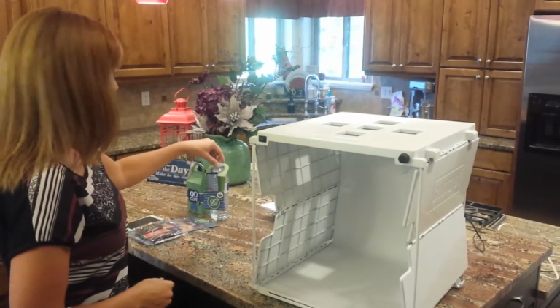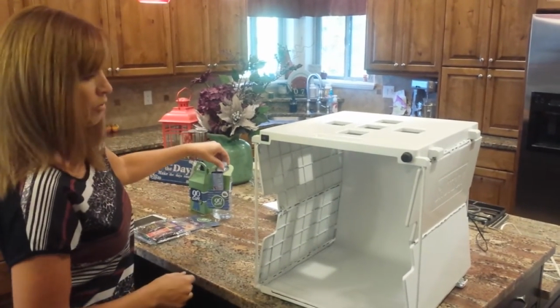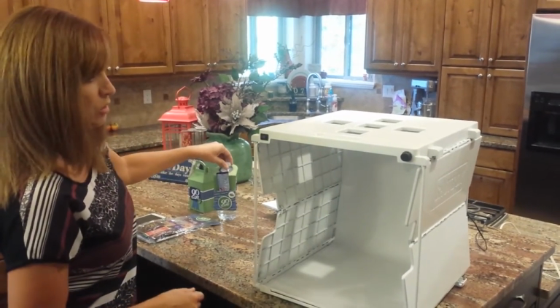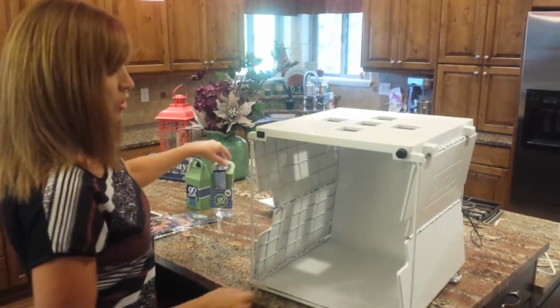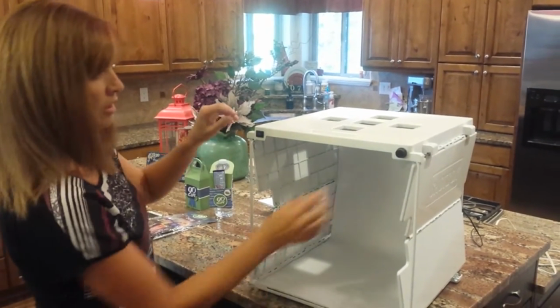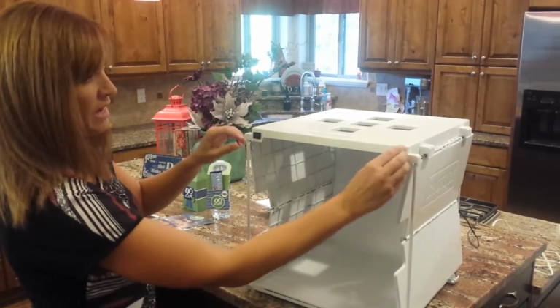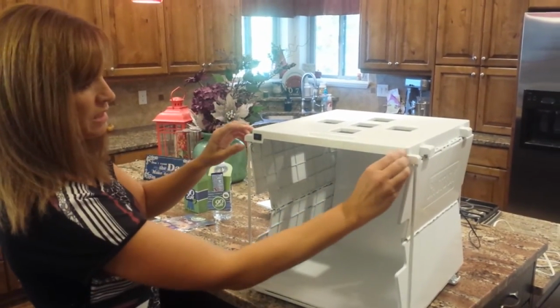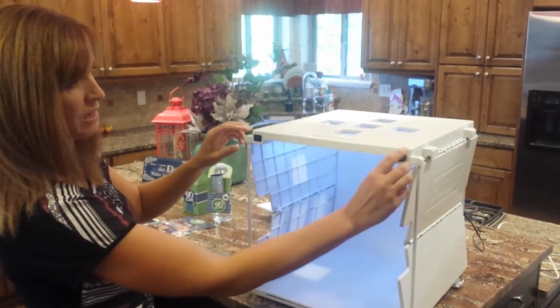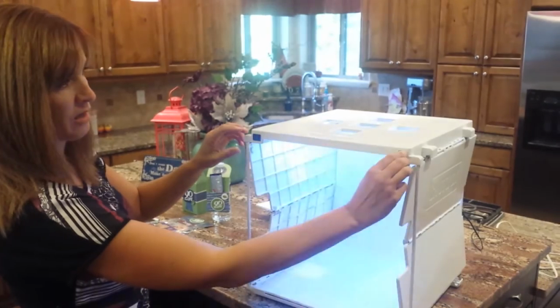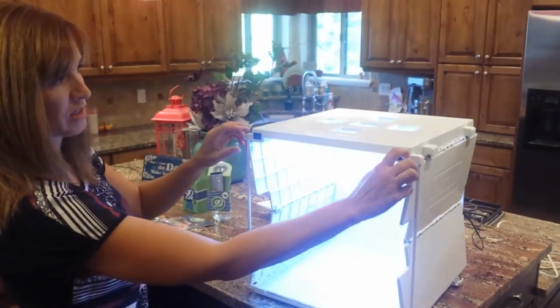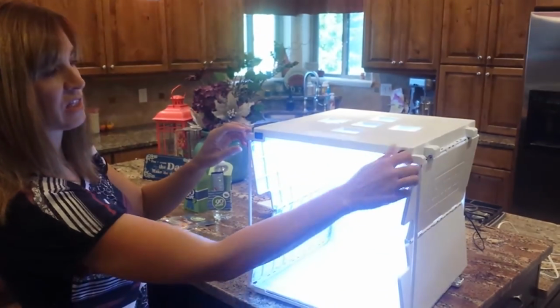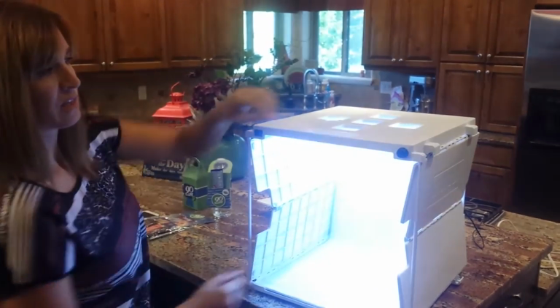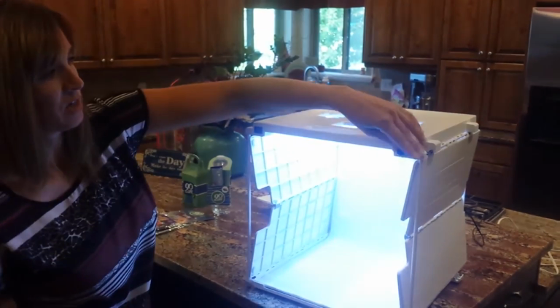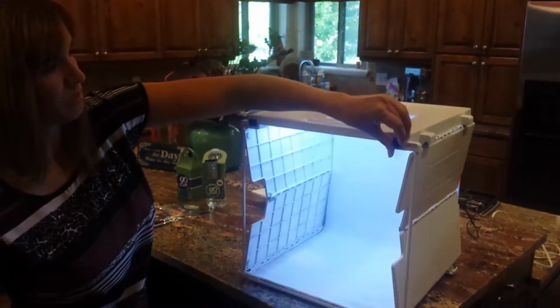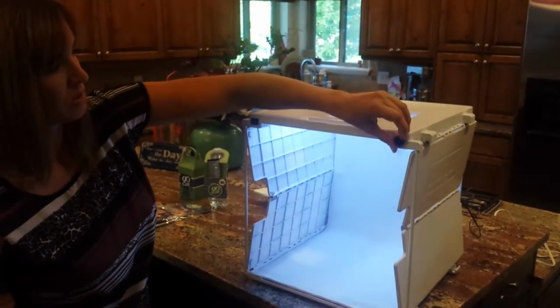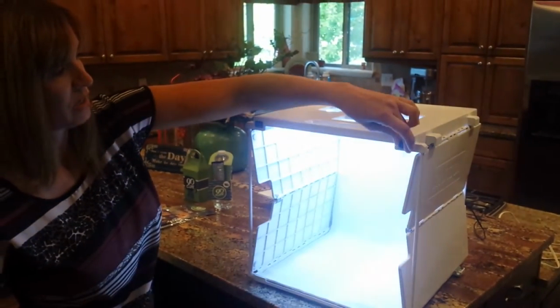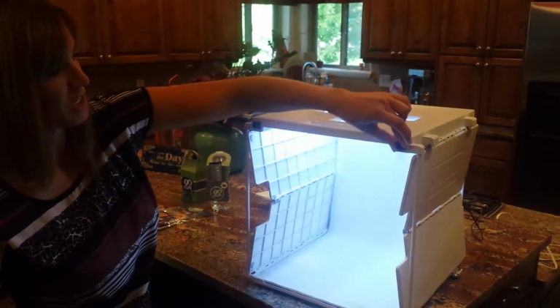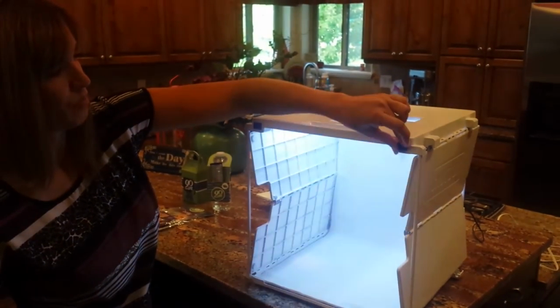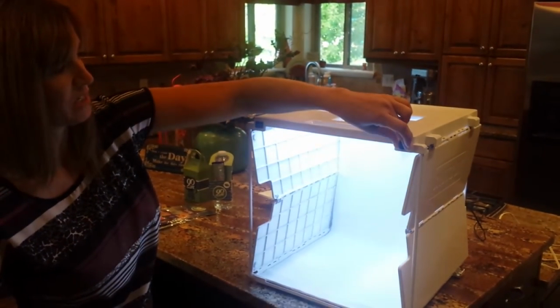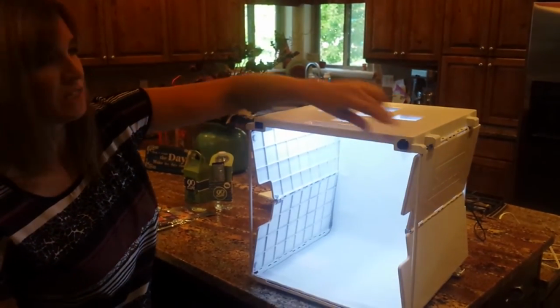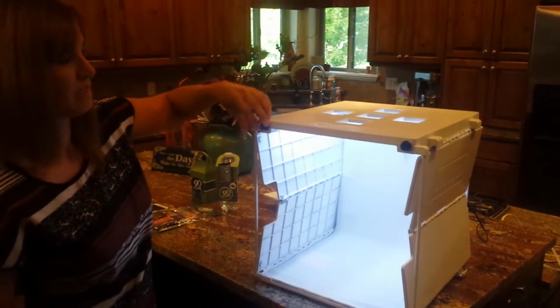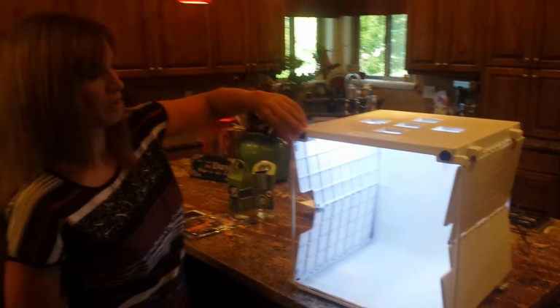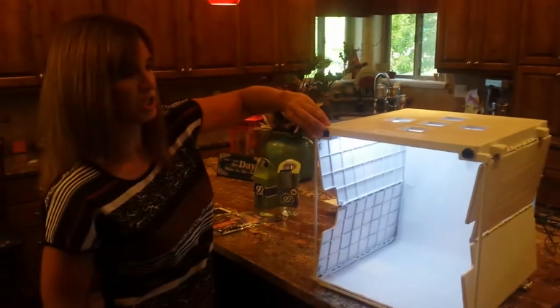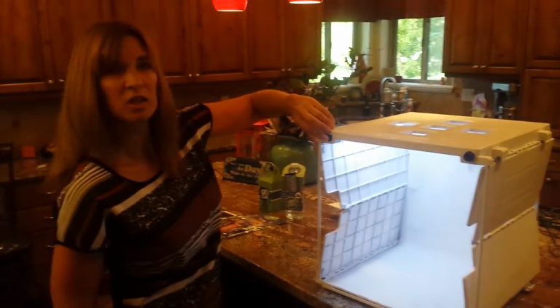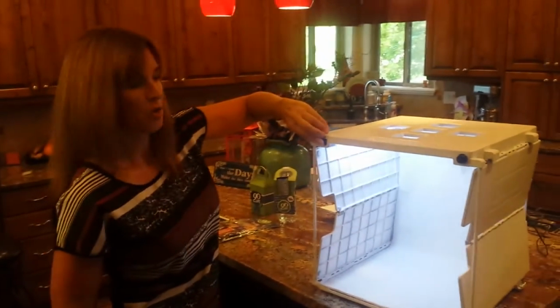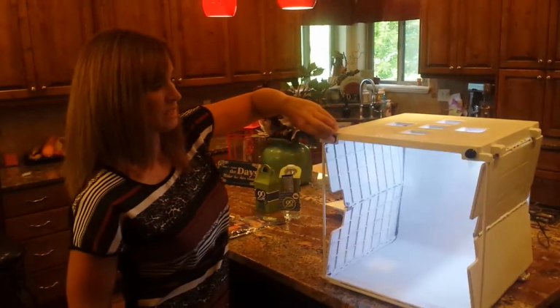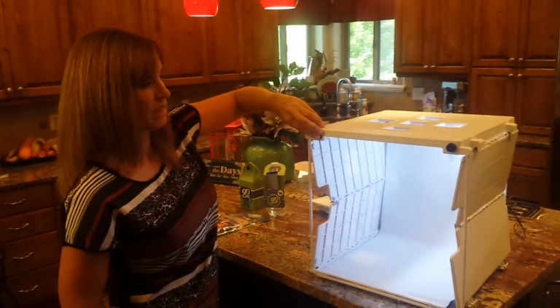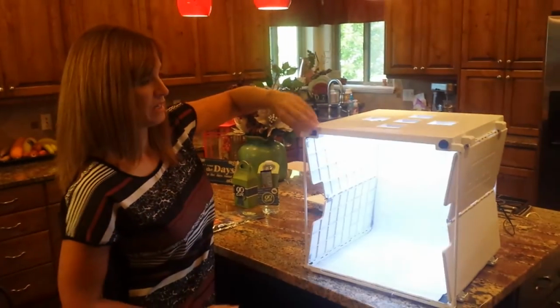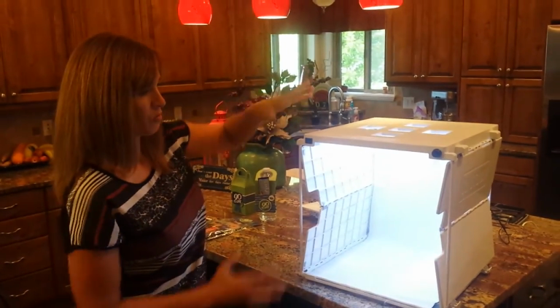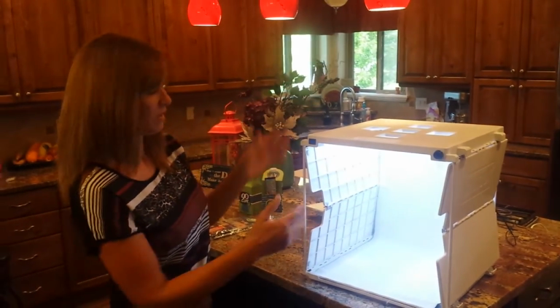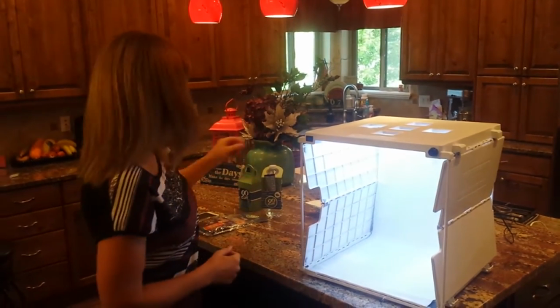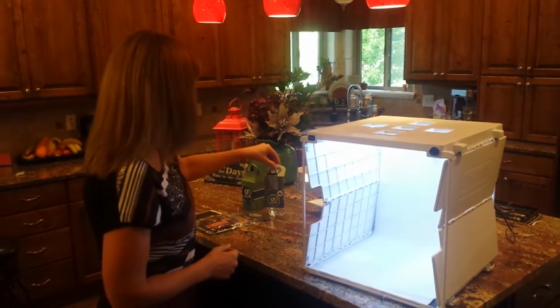Next I'm going to turn on the lights. You can see that the lights are adjustable so you can change the brightness or the dimness, and you can also change what side the lighting is on or leave it on both sides.